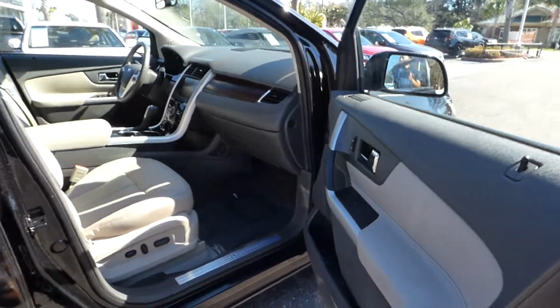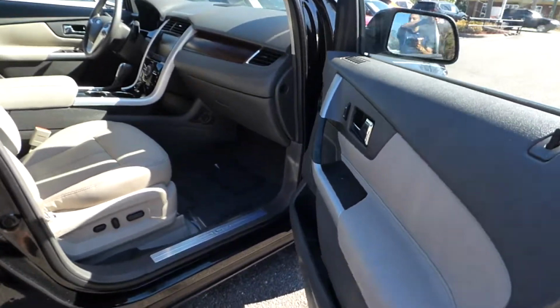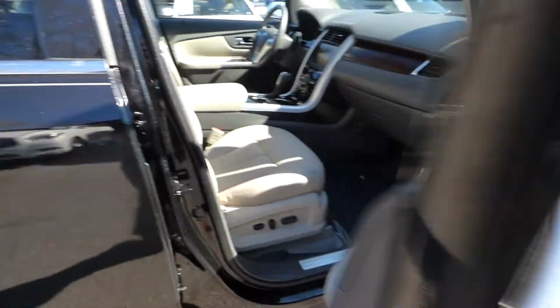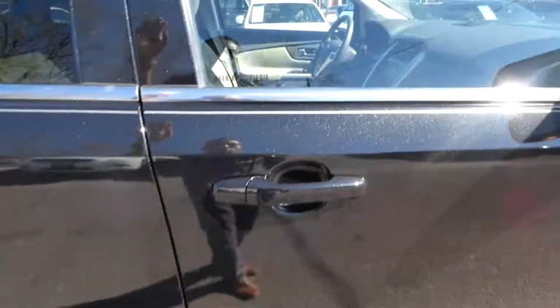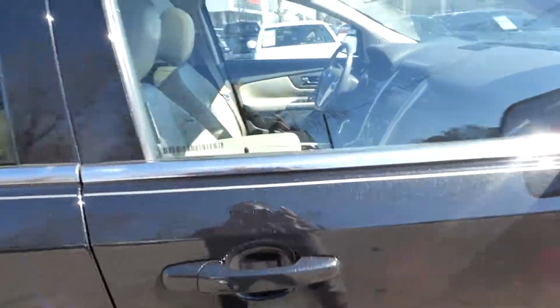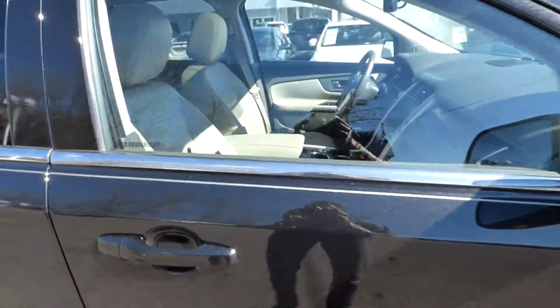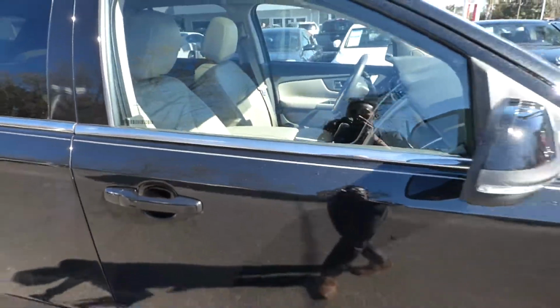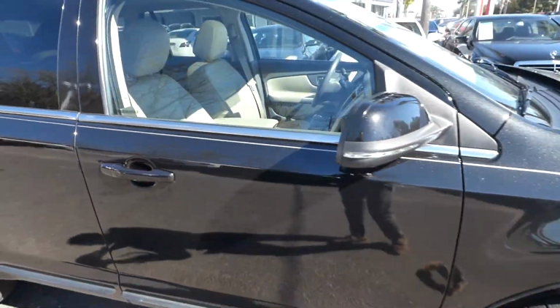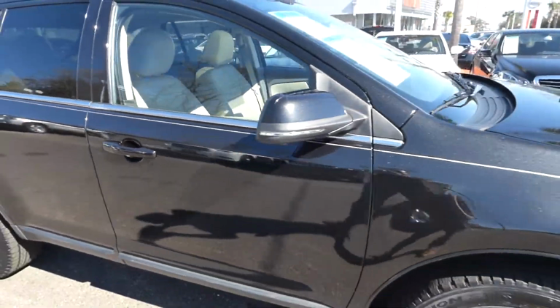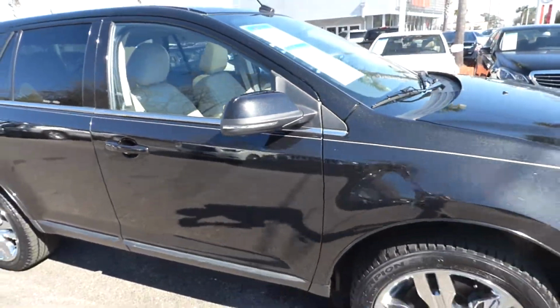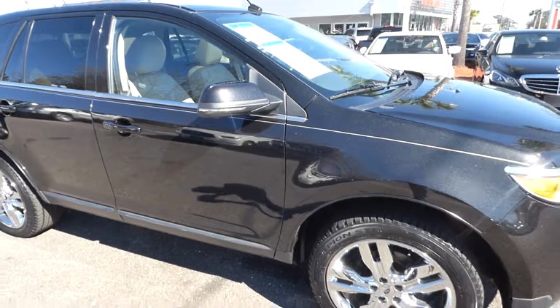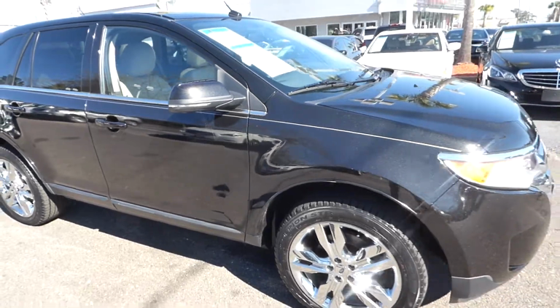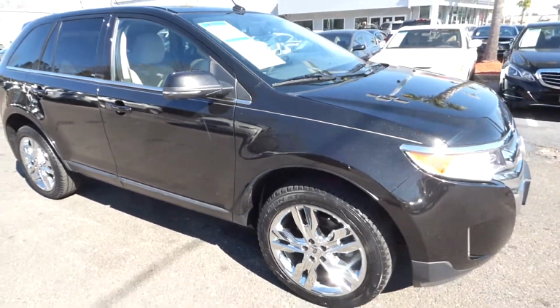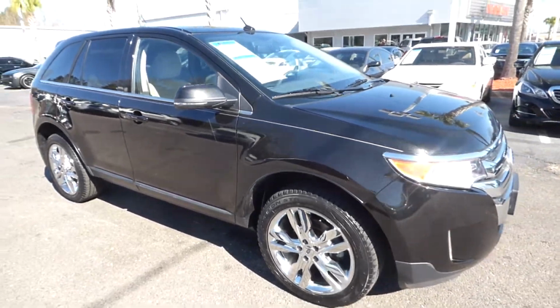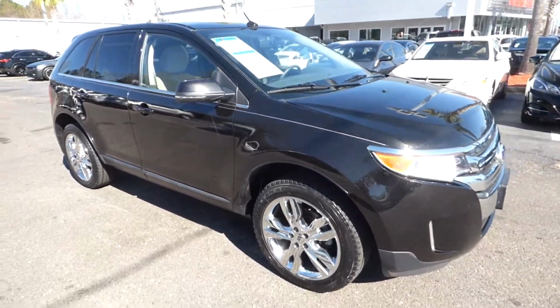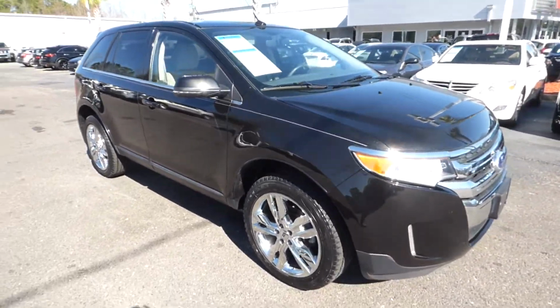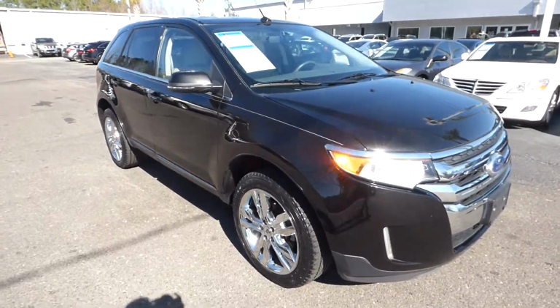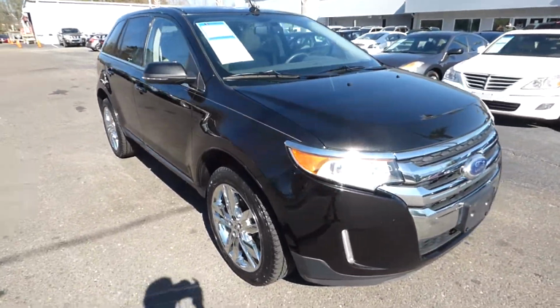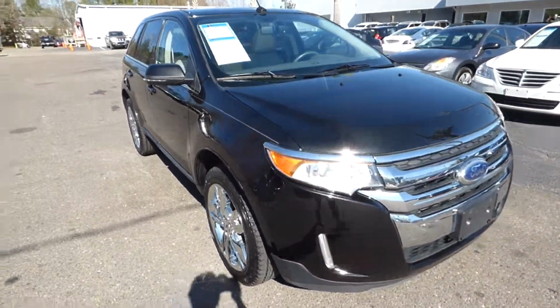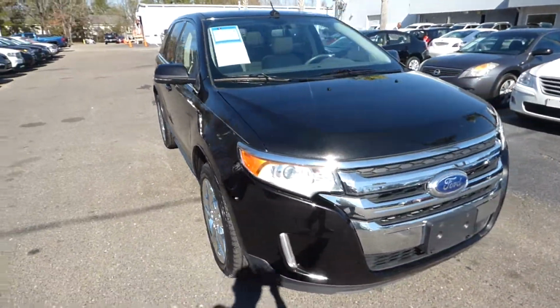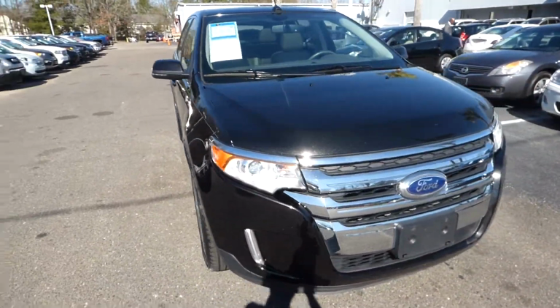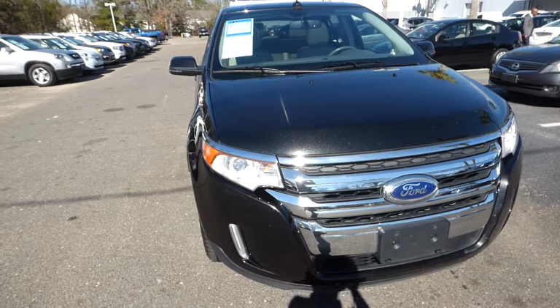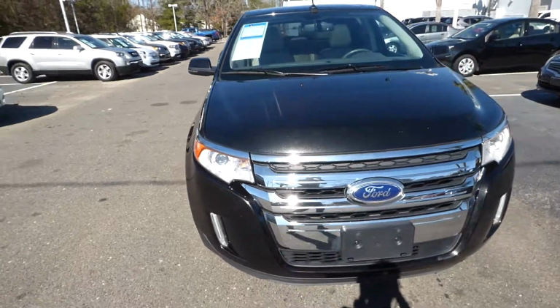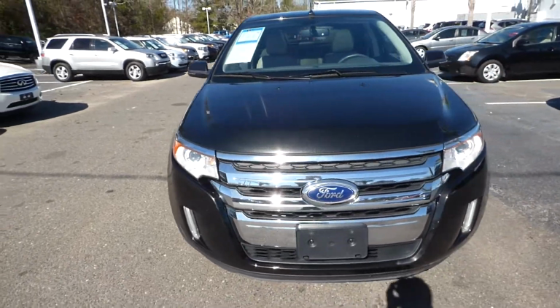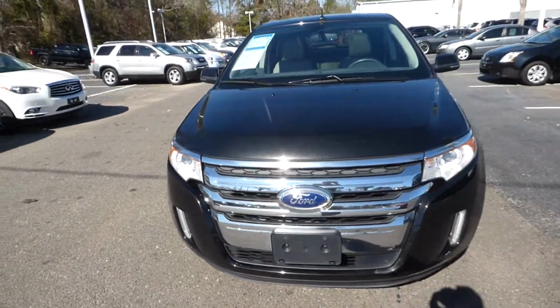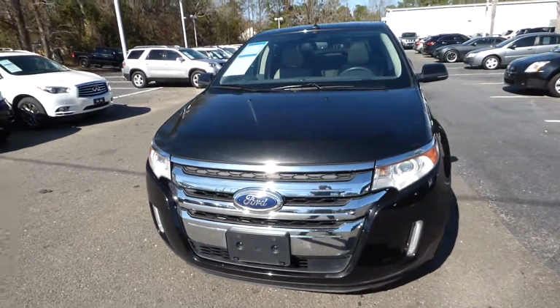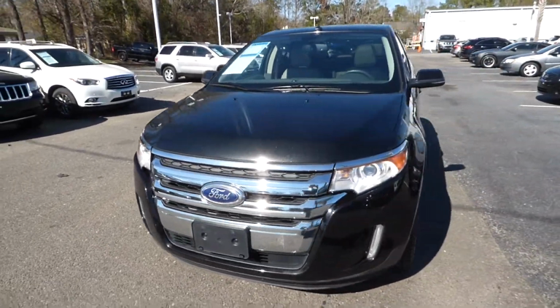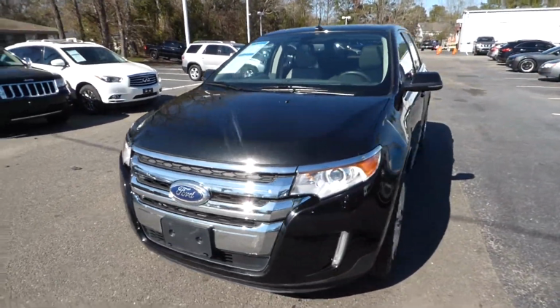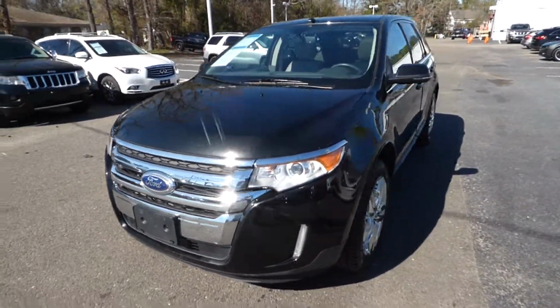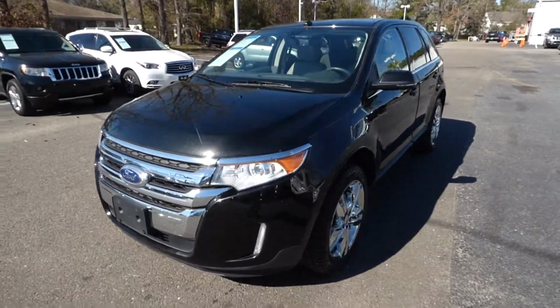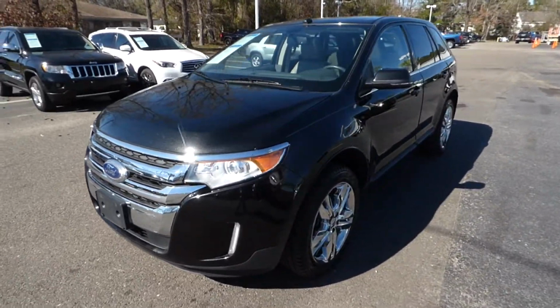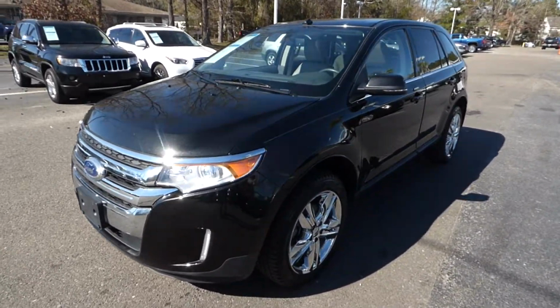For more information on this vehicle, you can visit us online at charlestonnissan.com, call us right here at the dealership at 843-571-2810, or come check it out in person here at Charleston Nissan on Savannah Highway.